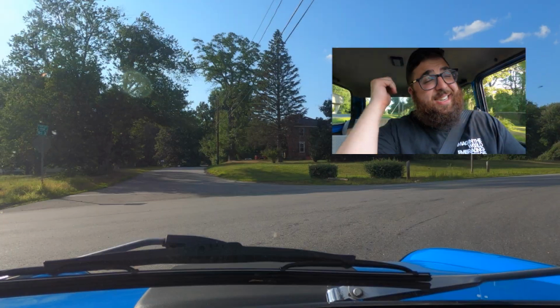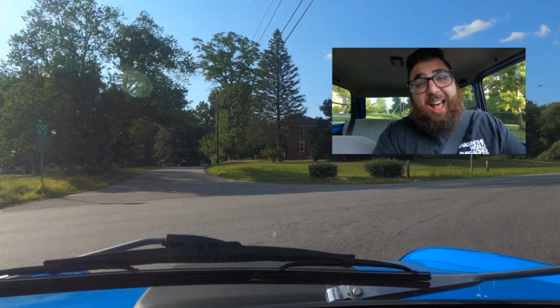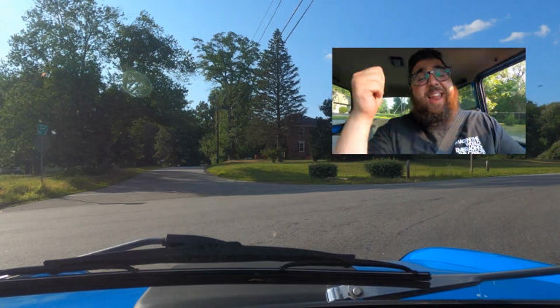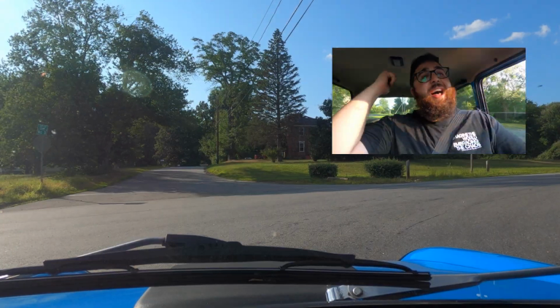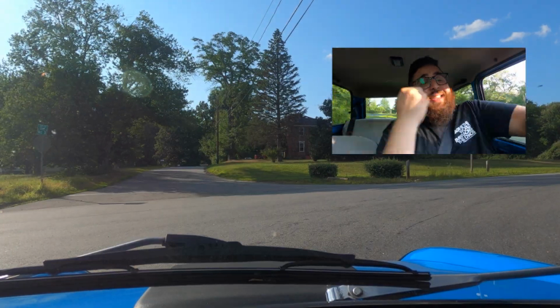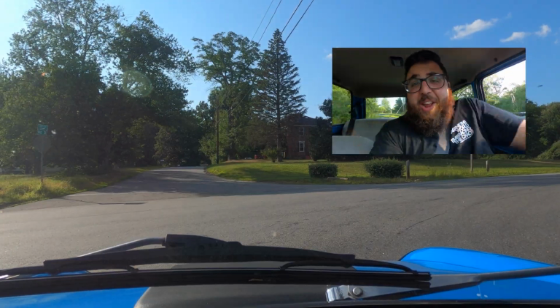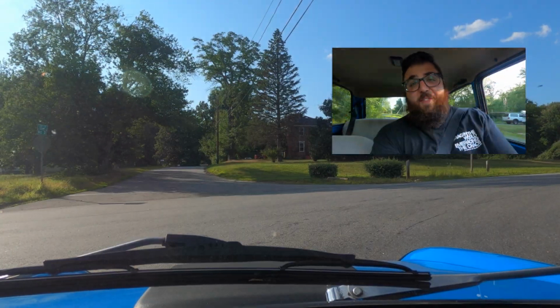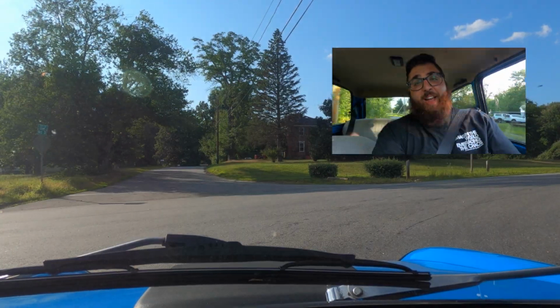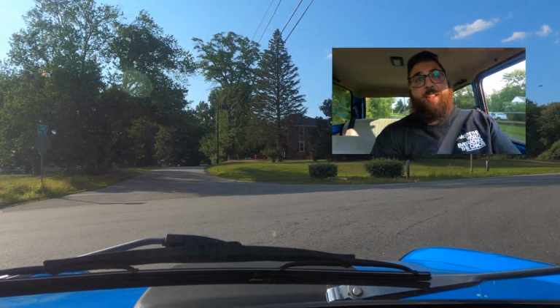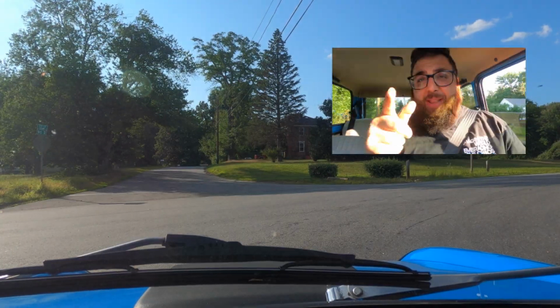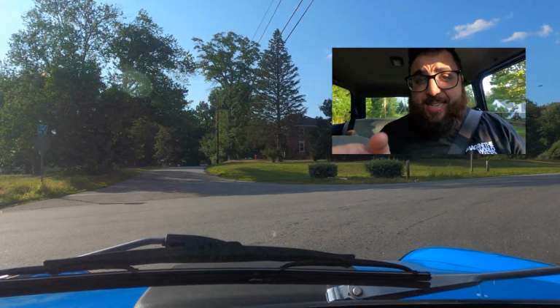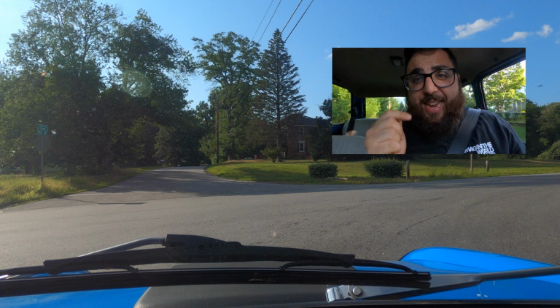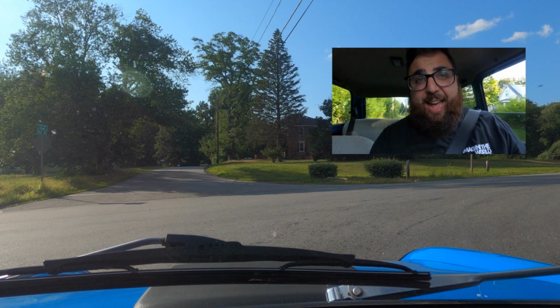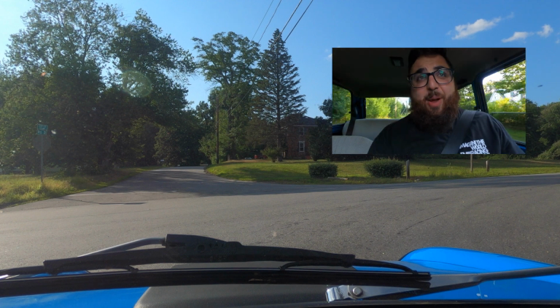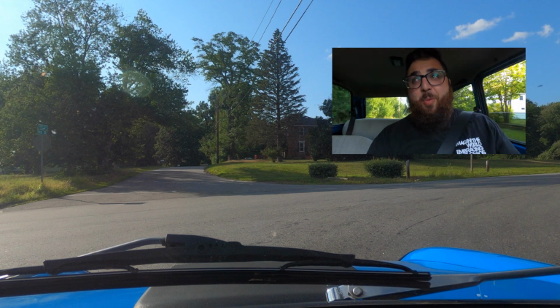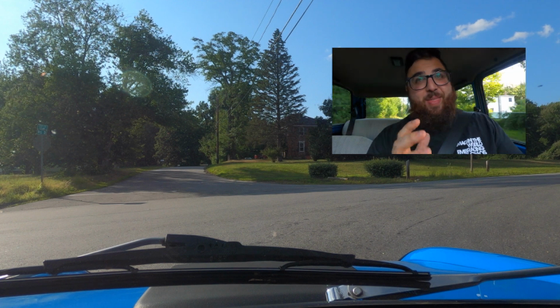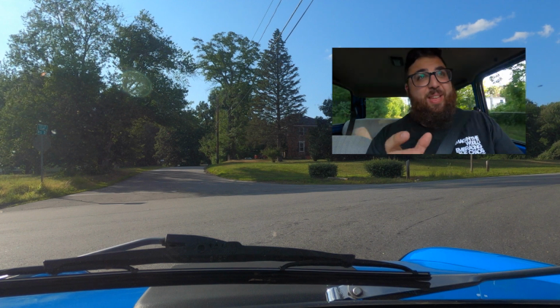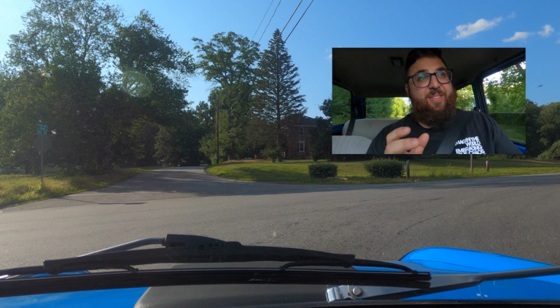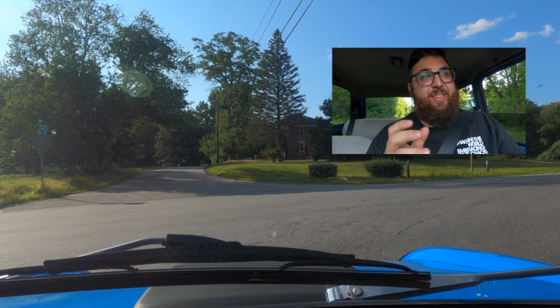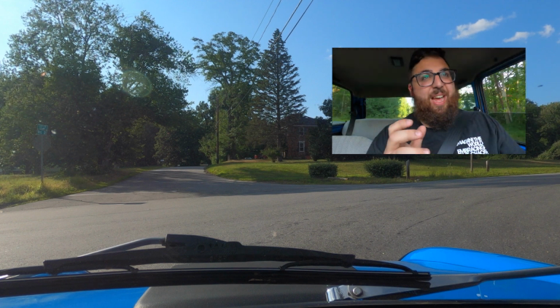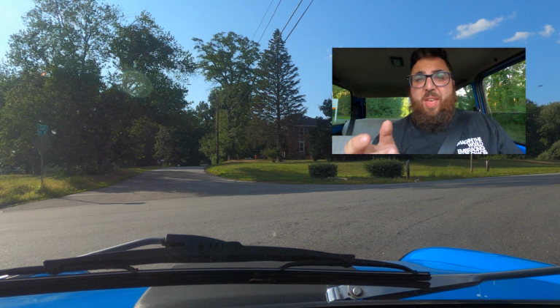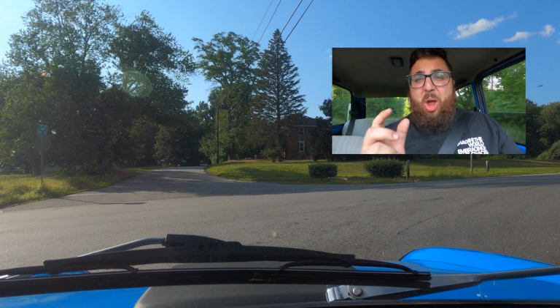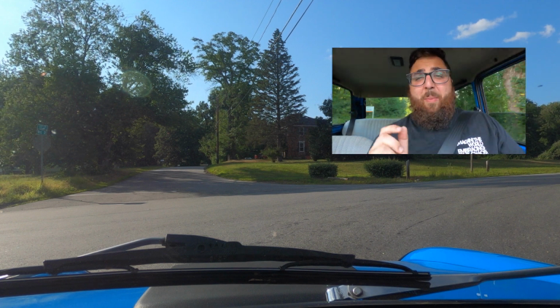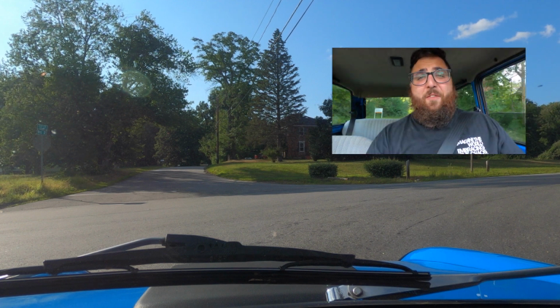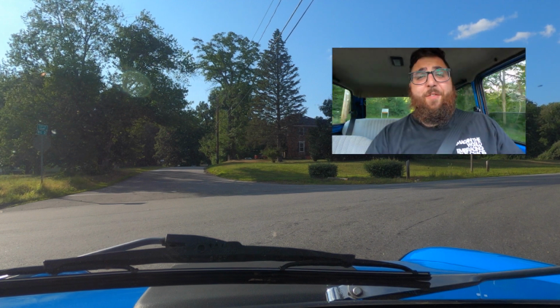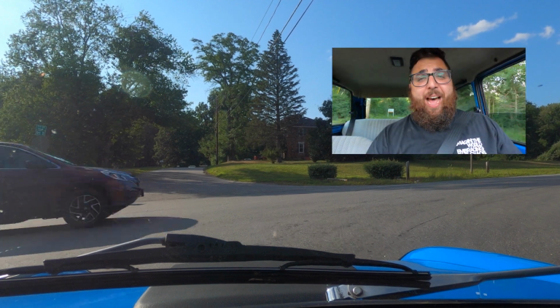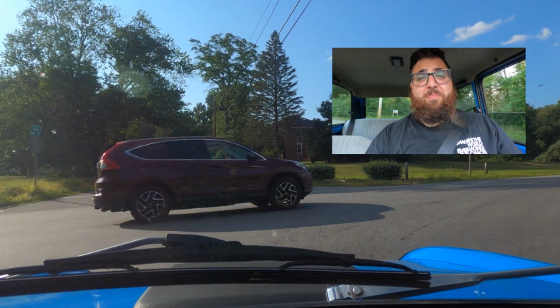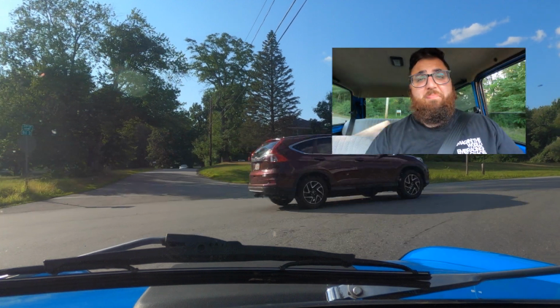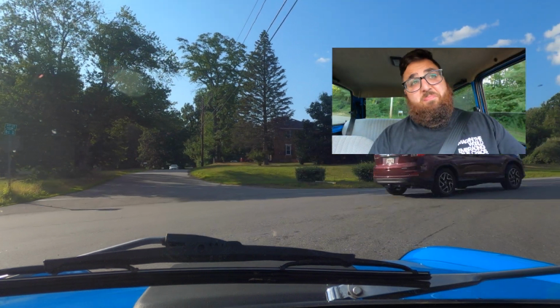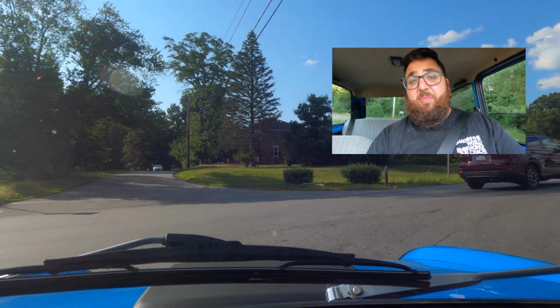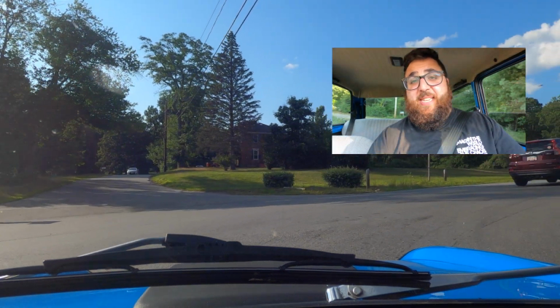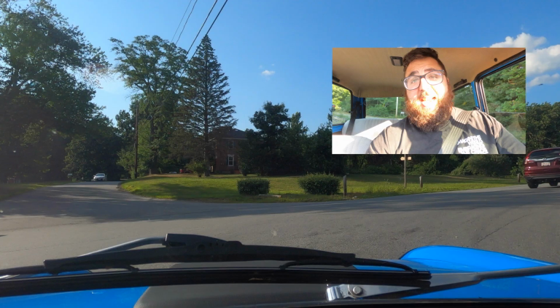Overall, the back road section — this thing is slow car fast. It is a ton of fun. But let's take it to the highway, where I think the car might fall flat.